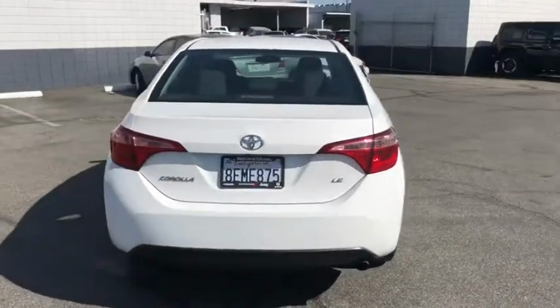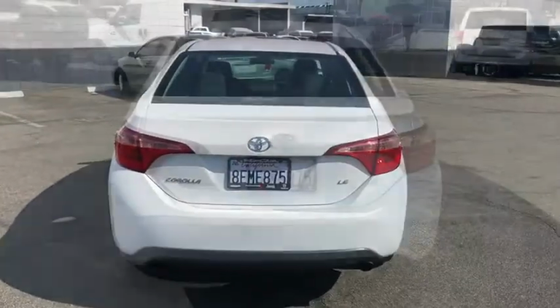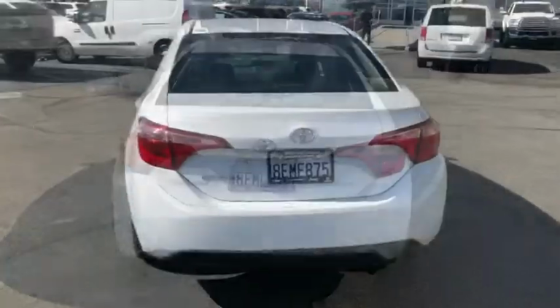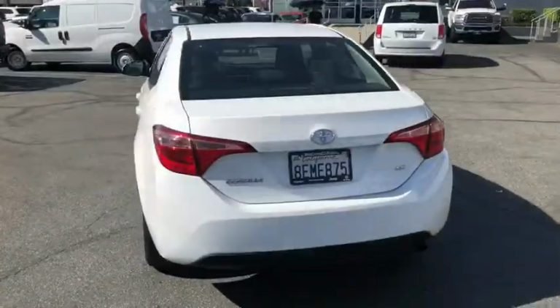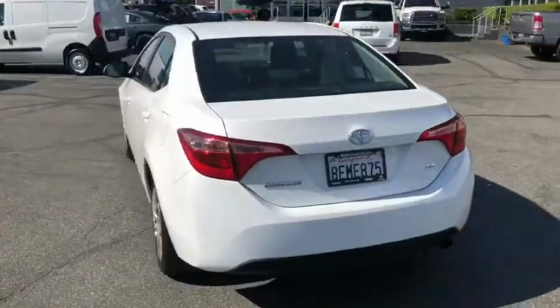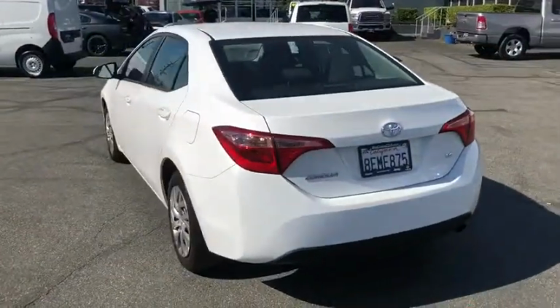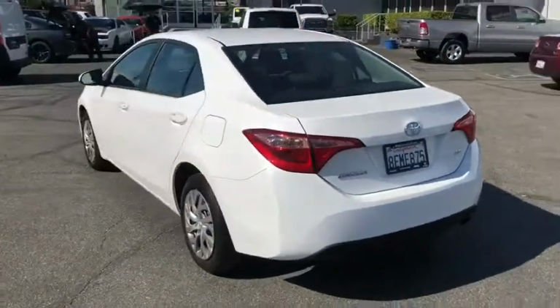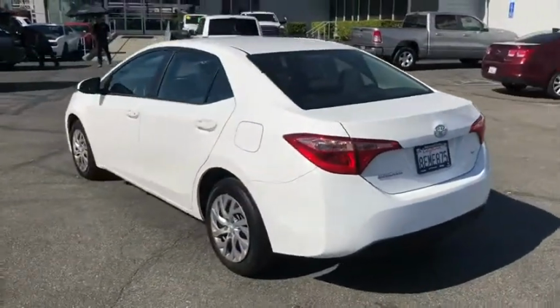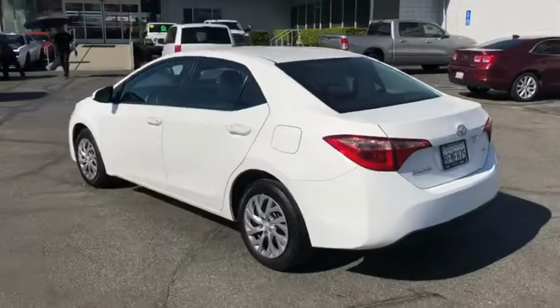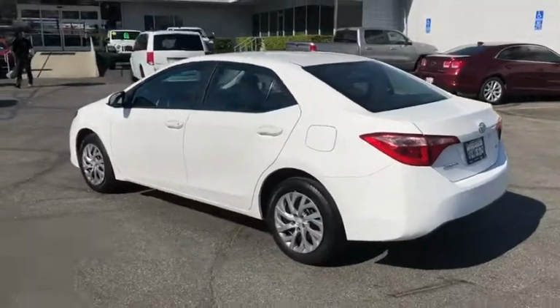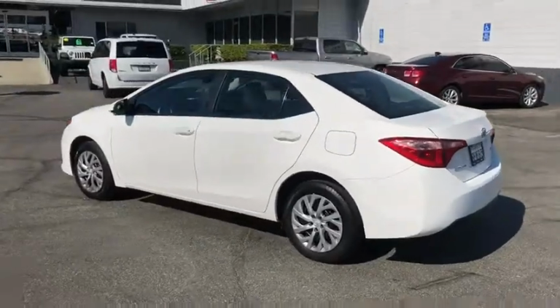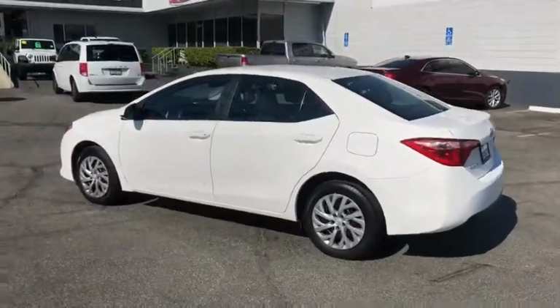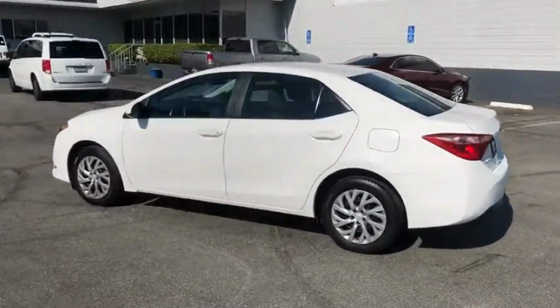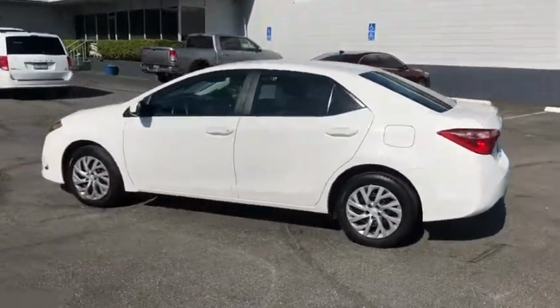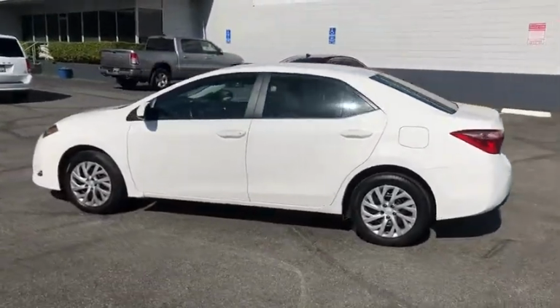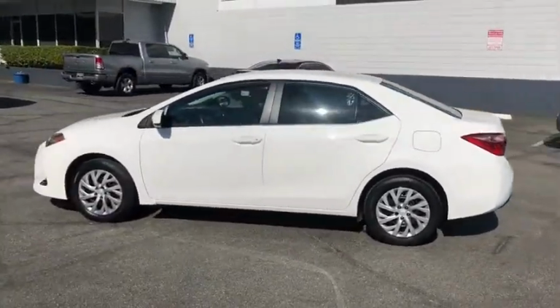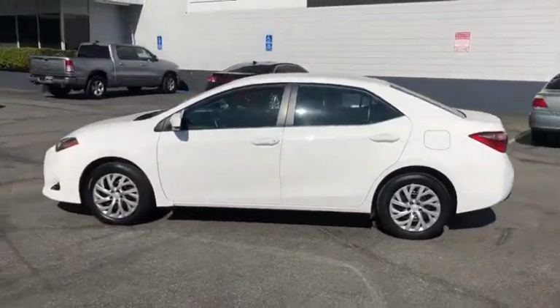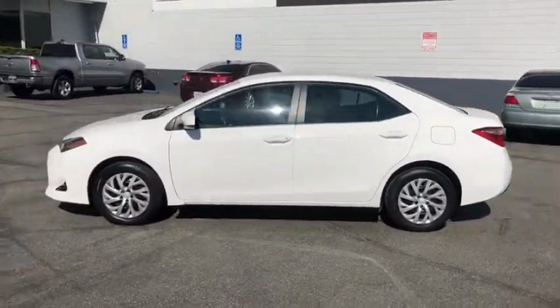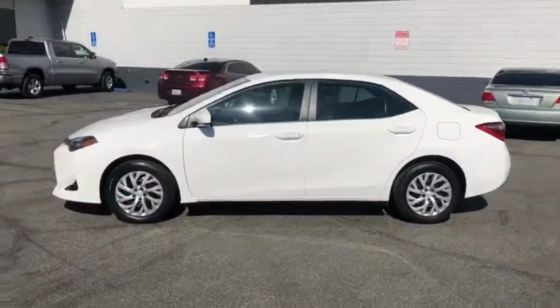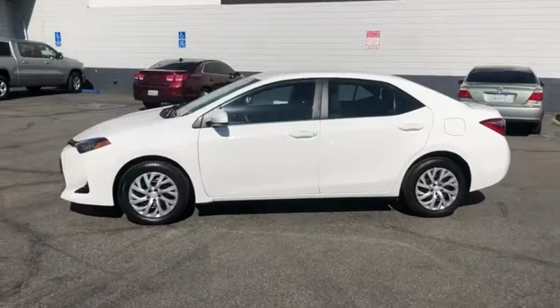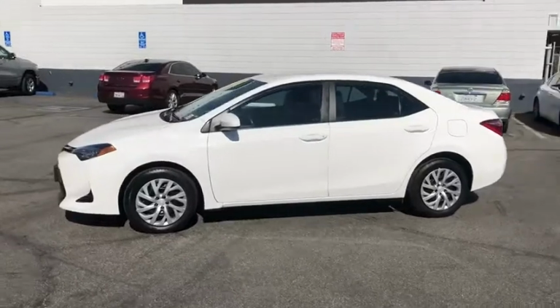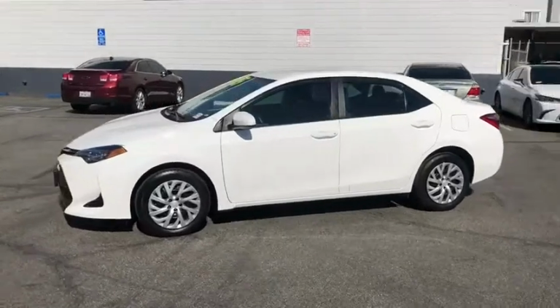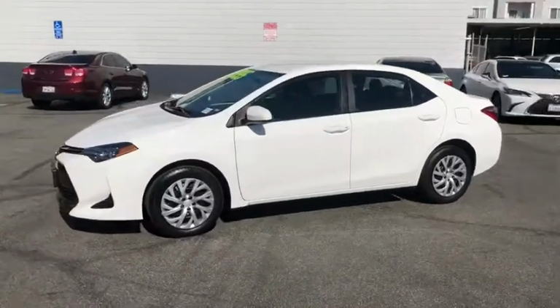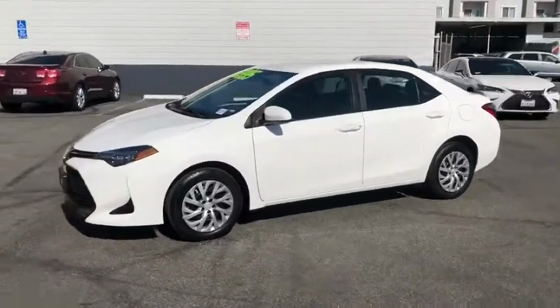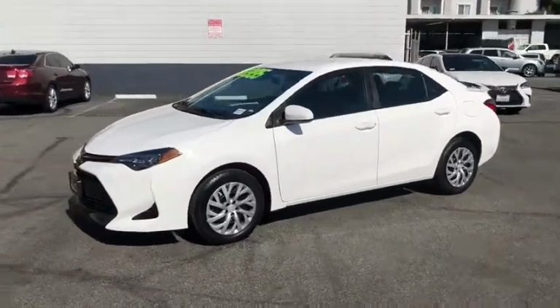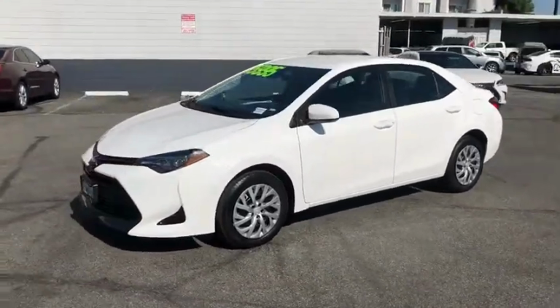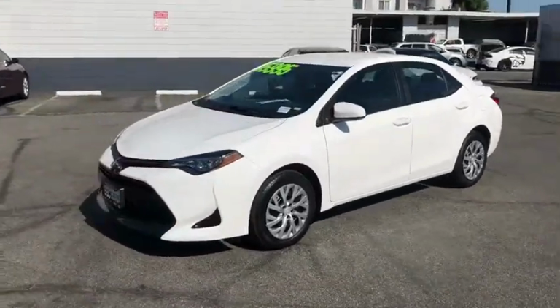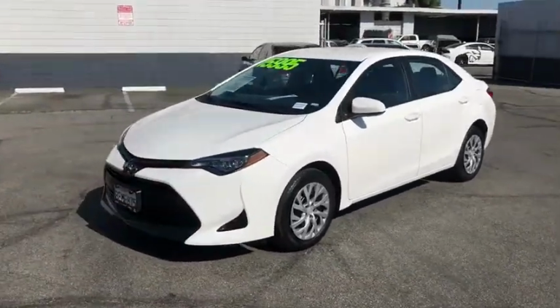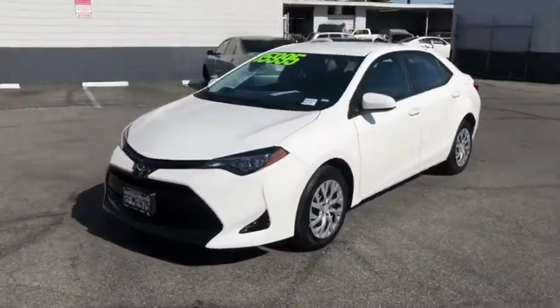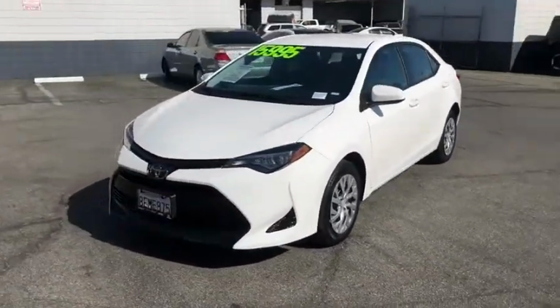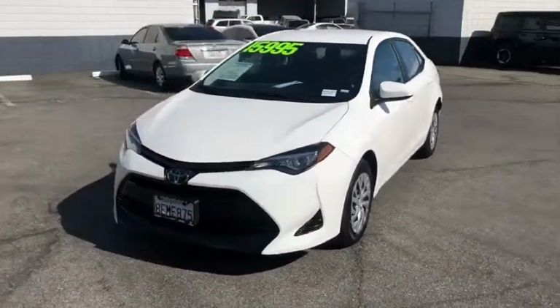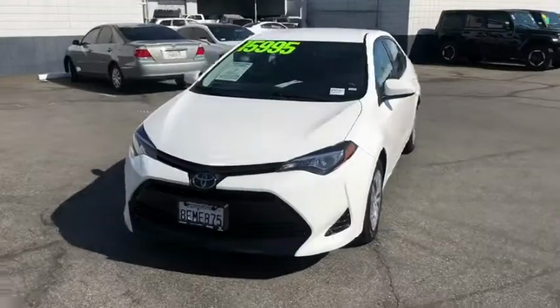Here are some of this vehicle's great options: backup camera, anti-lock braking system, steering wheel audio controls, traction control, stability control, lane departure warning, keyless entry, Bluetooth, adjustable steering wheel, and power steering.